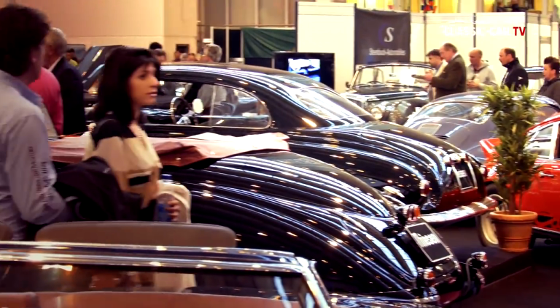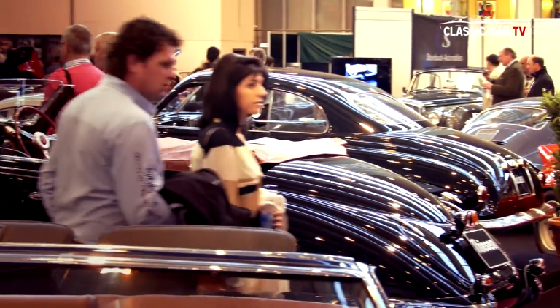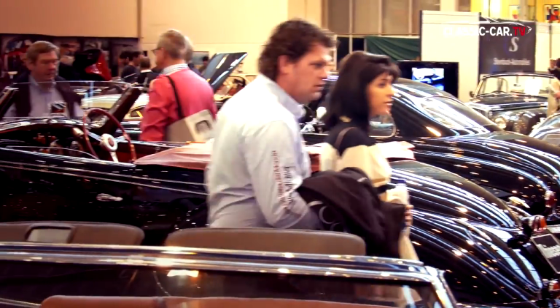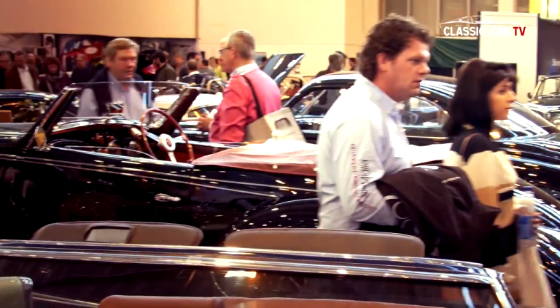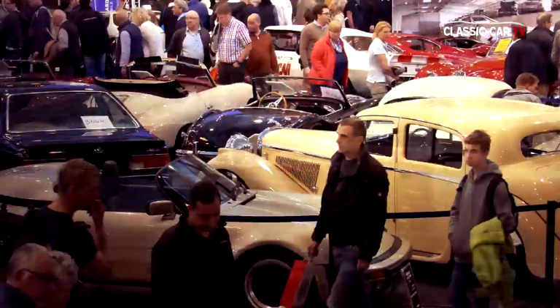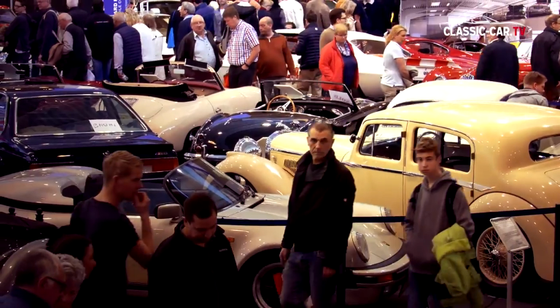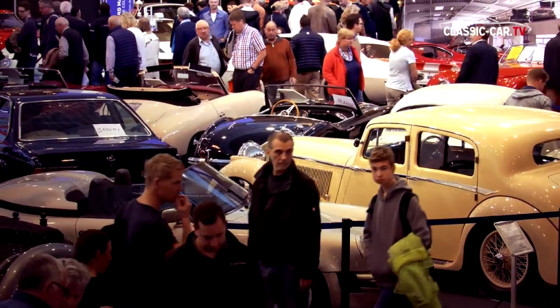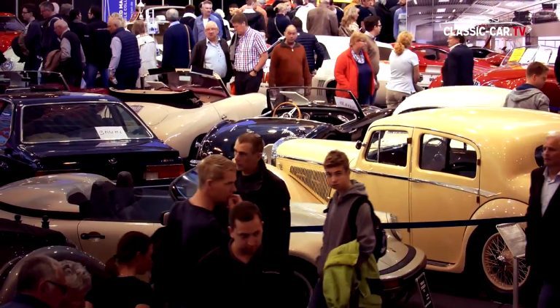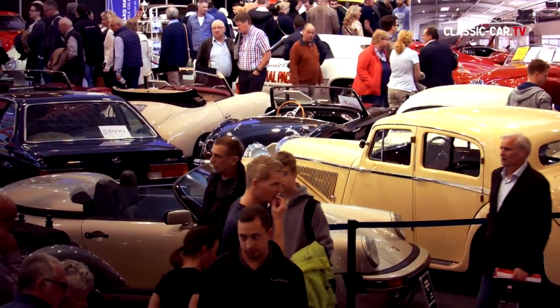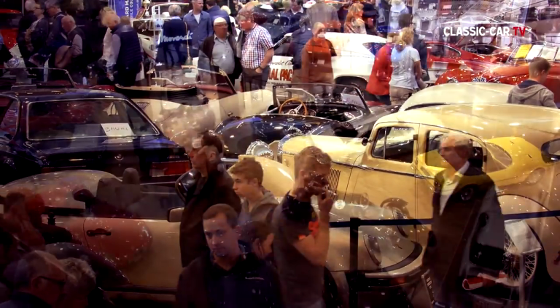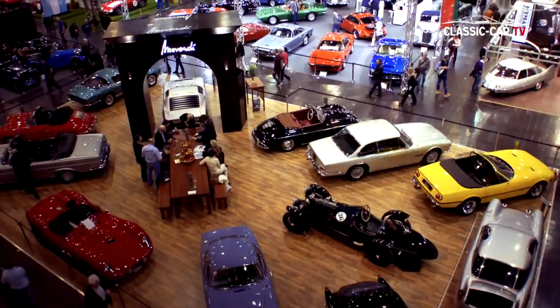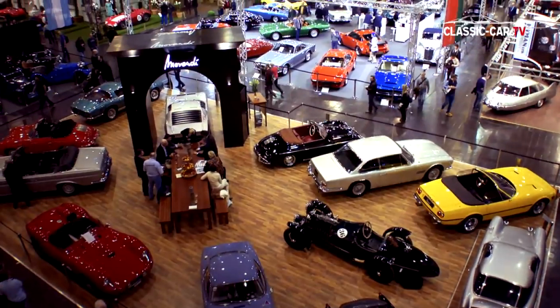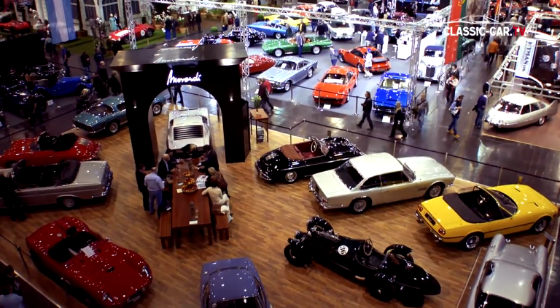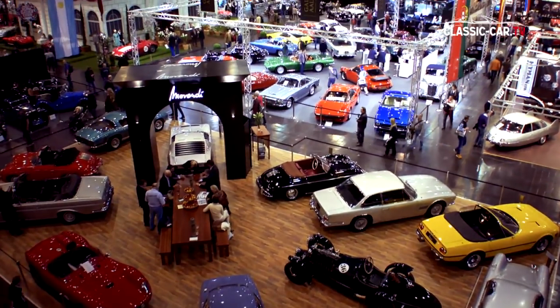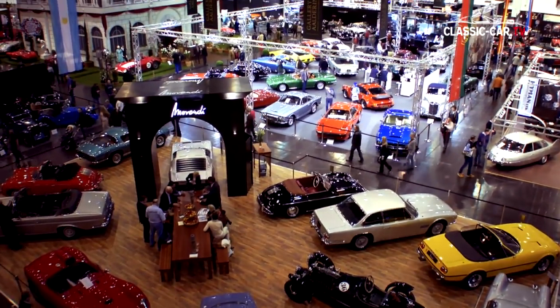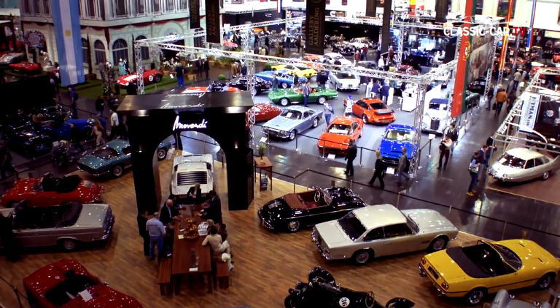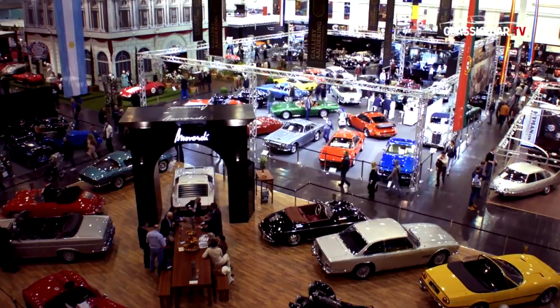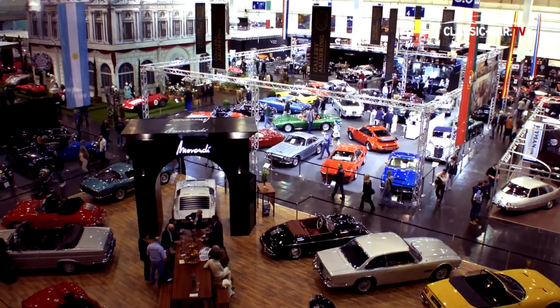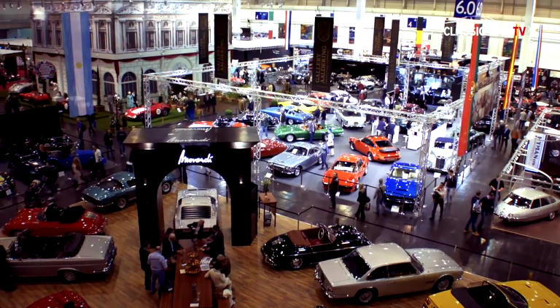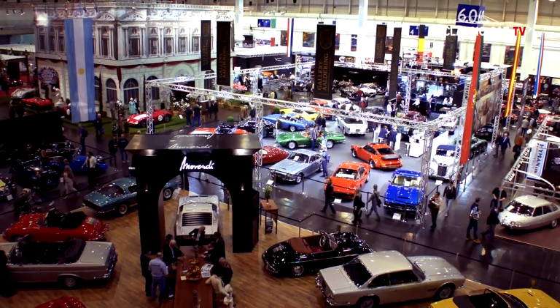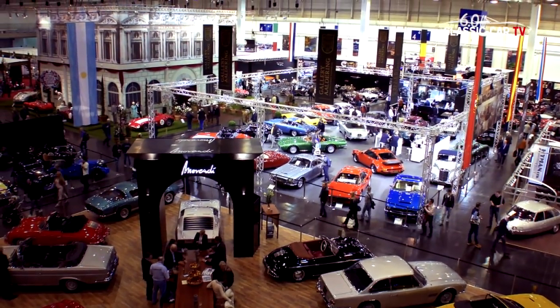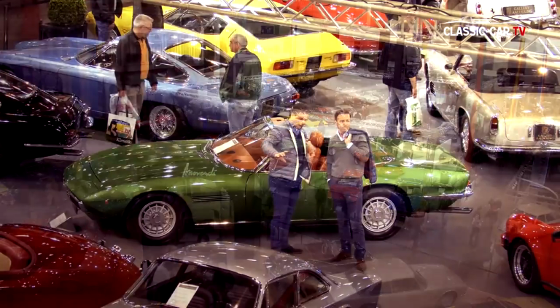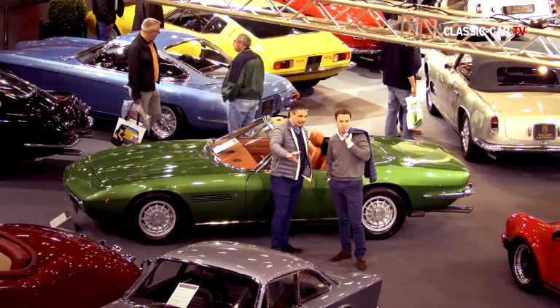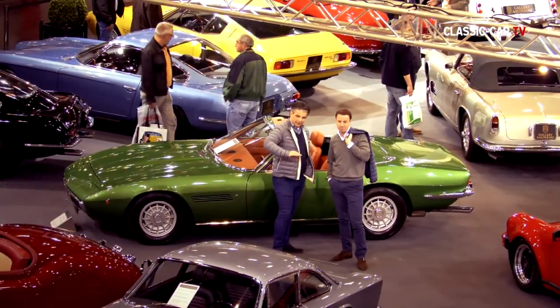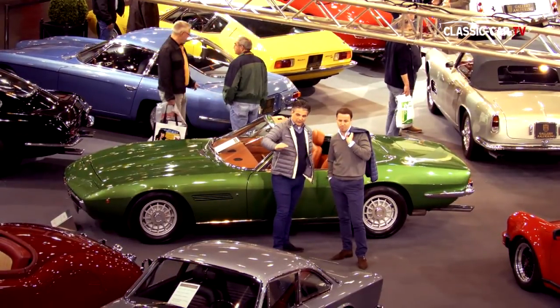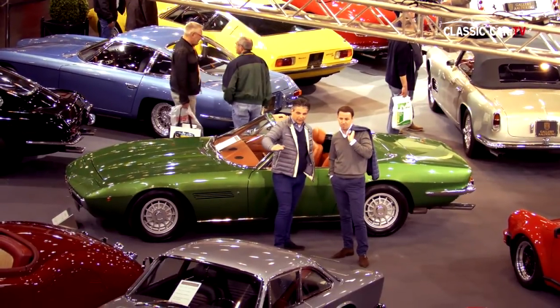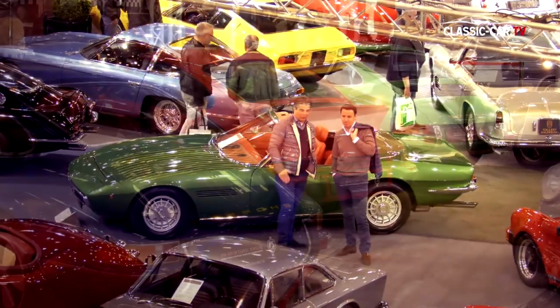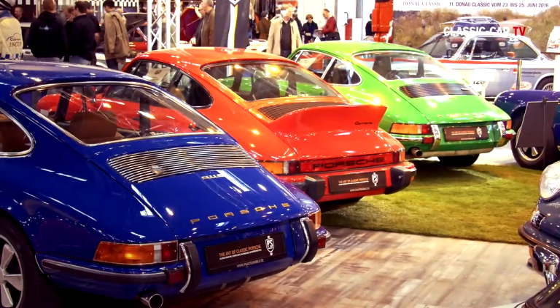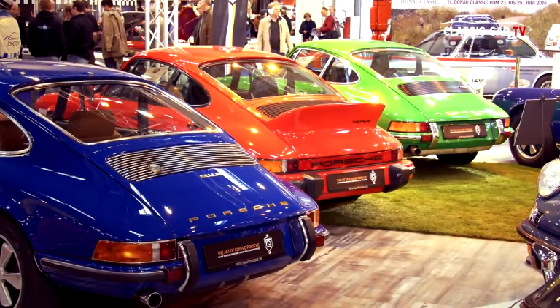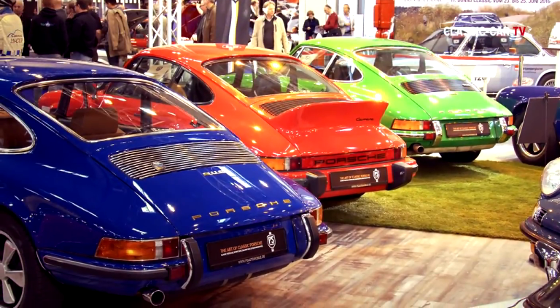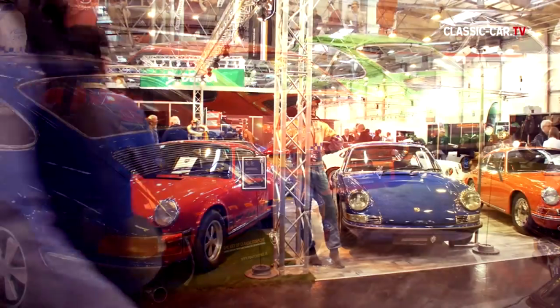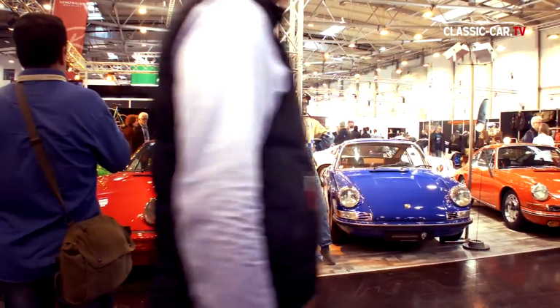The 28th edition of the Tecno-Classica opened its doors in the second week of April 2016. For five days, everything revolved around classic cars and modern classics.